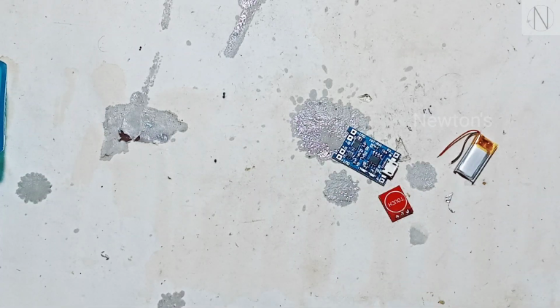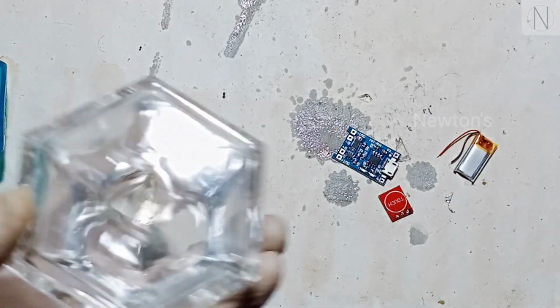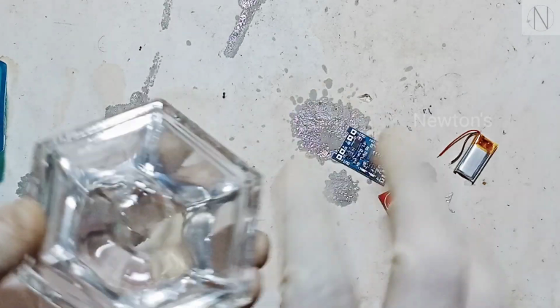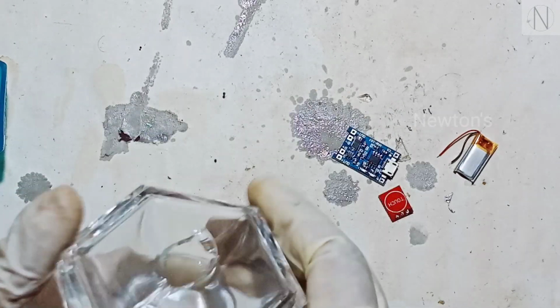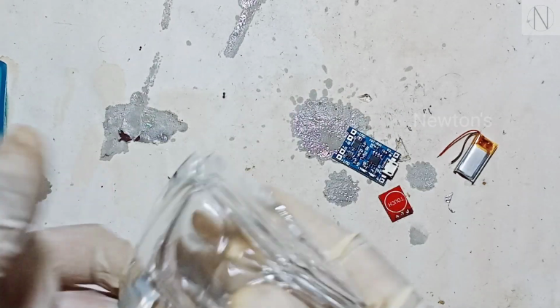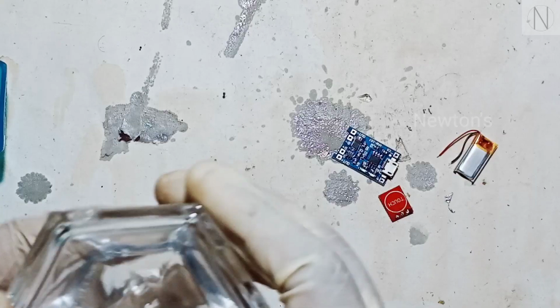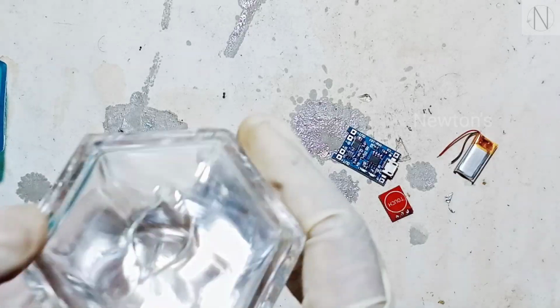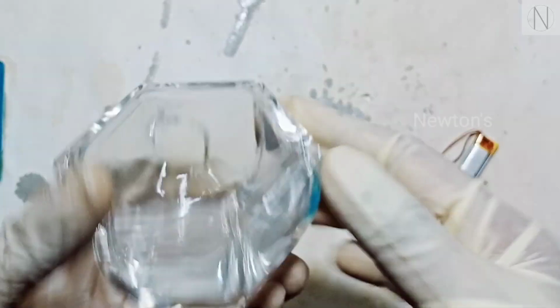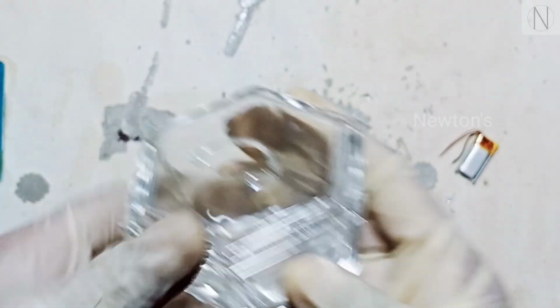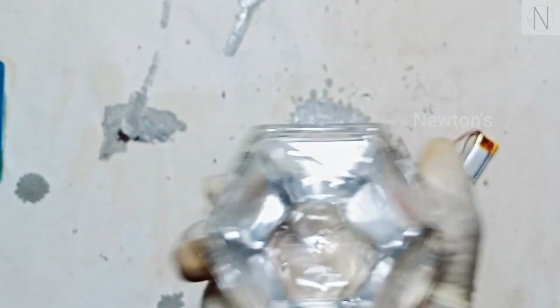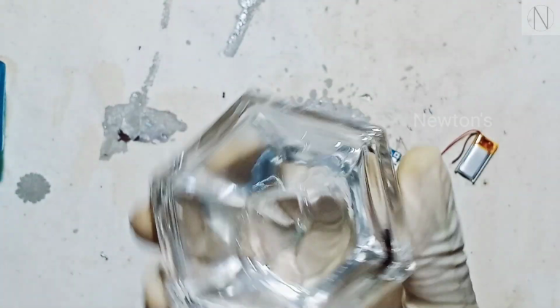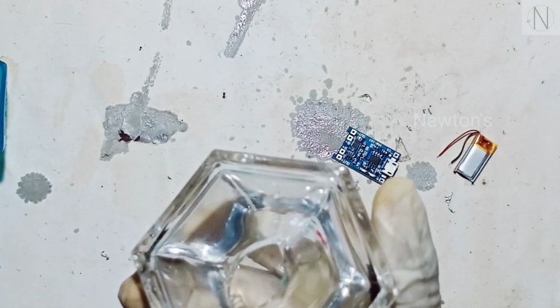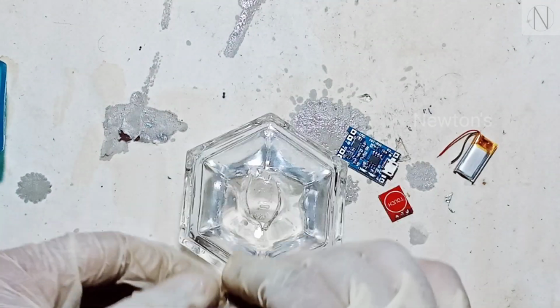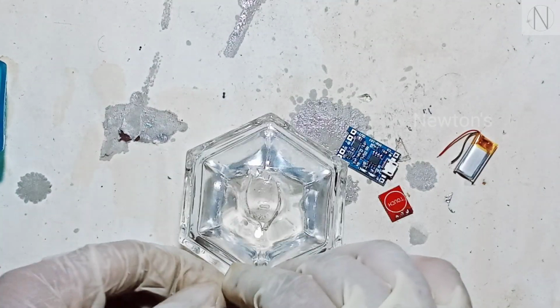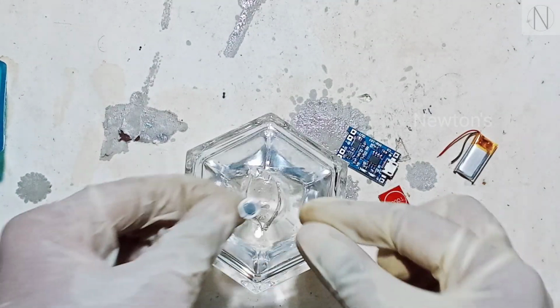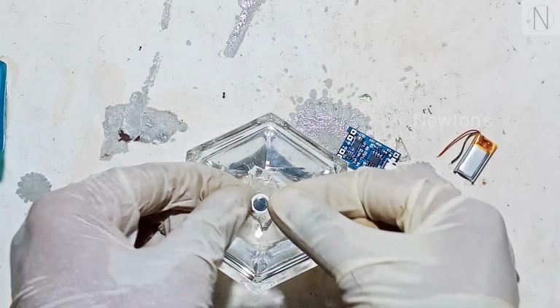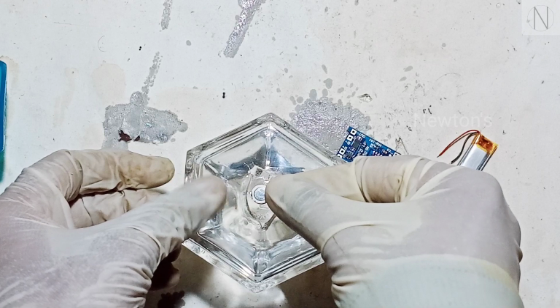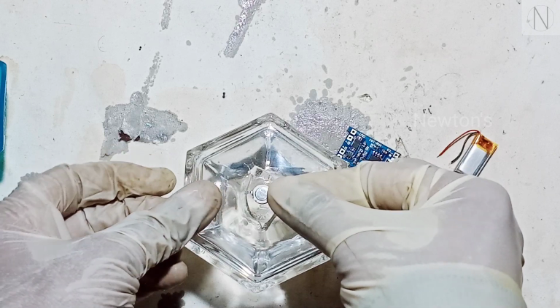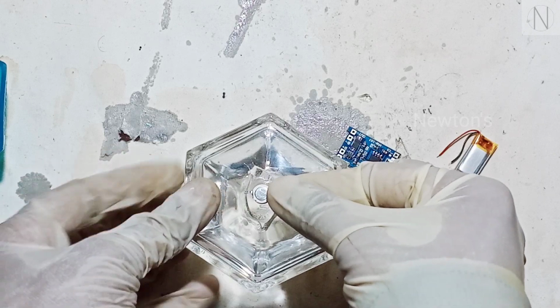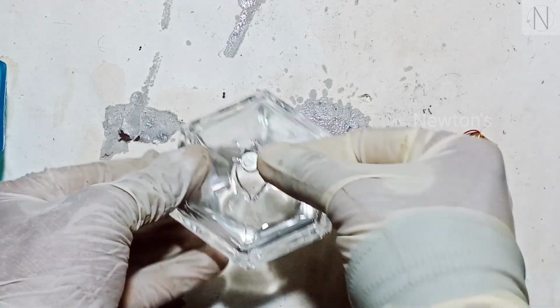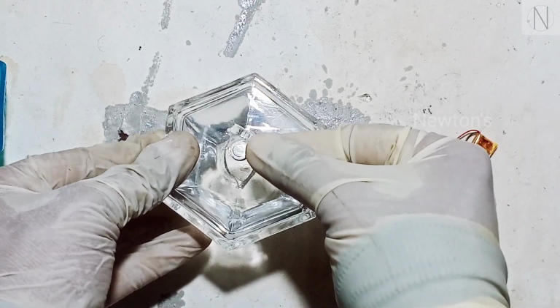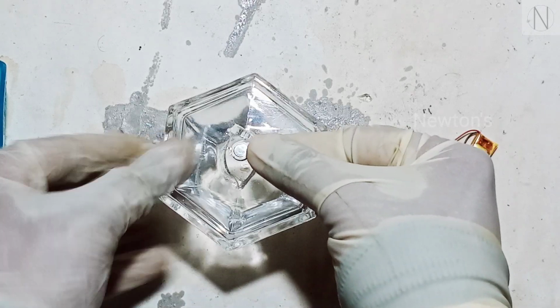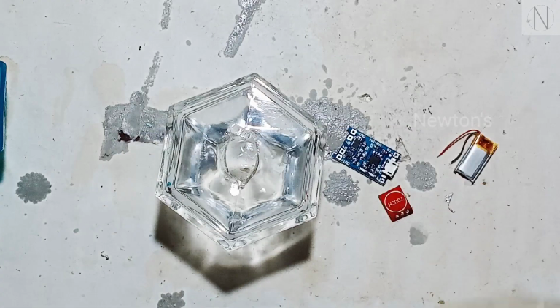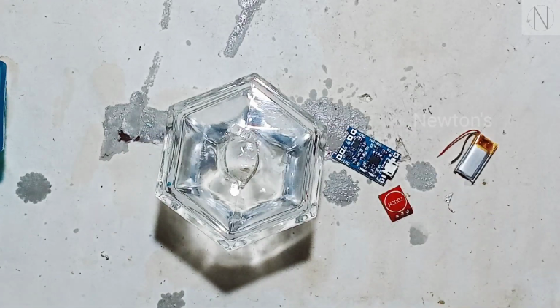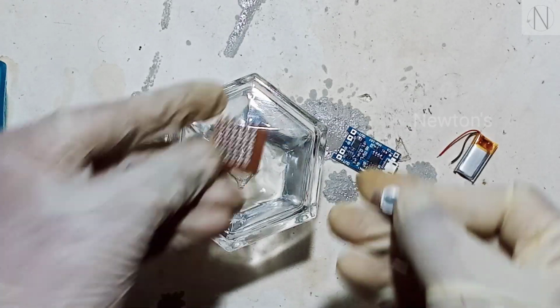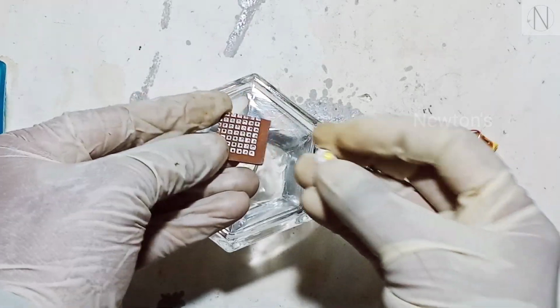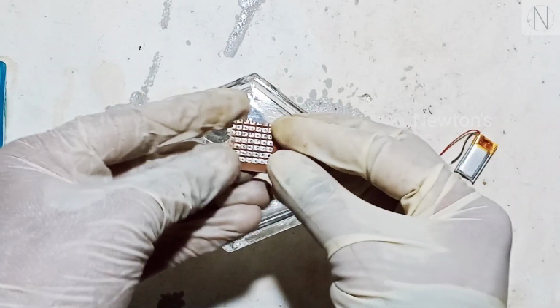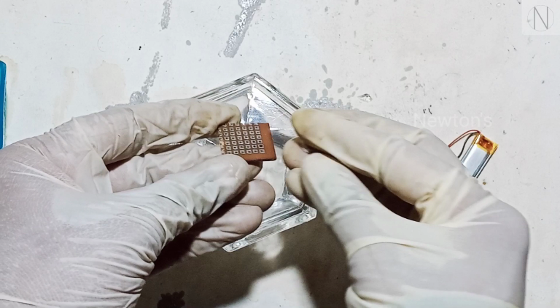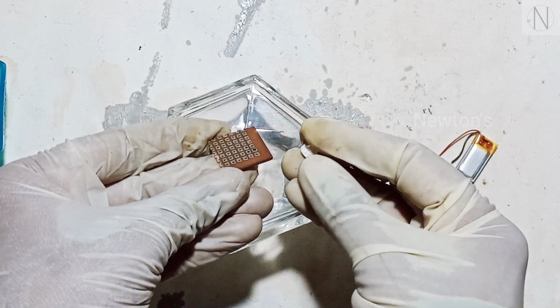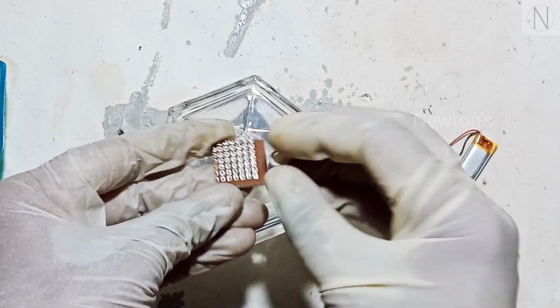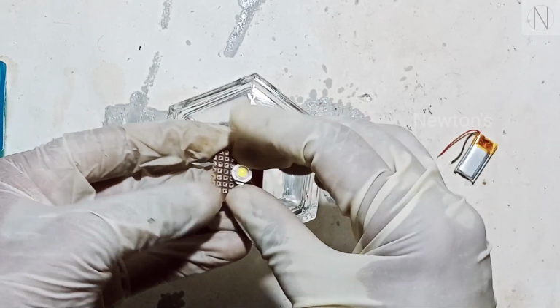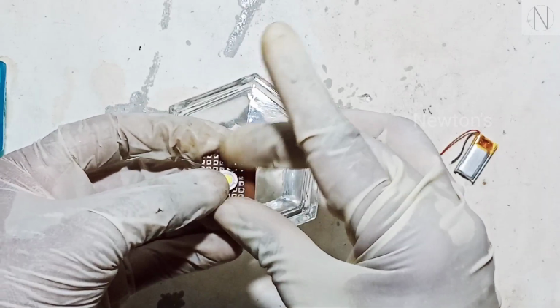I will clean it a little. That will be perfect. After that, I will remove the door. It will be removed. If I use it, I will remove a PCB board.